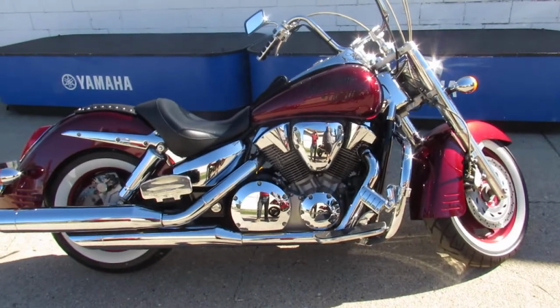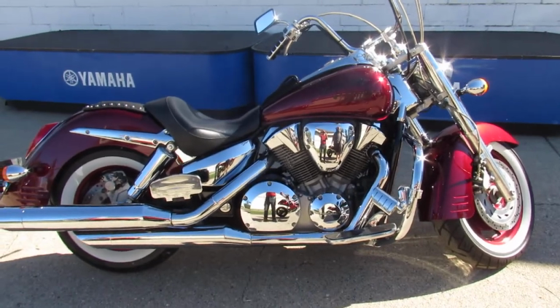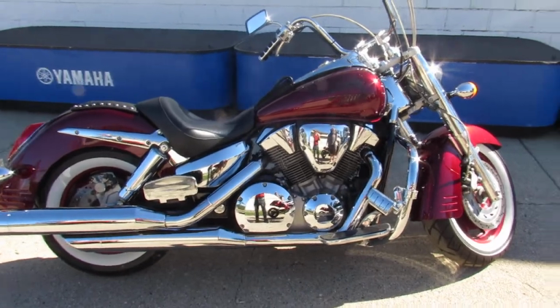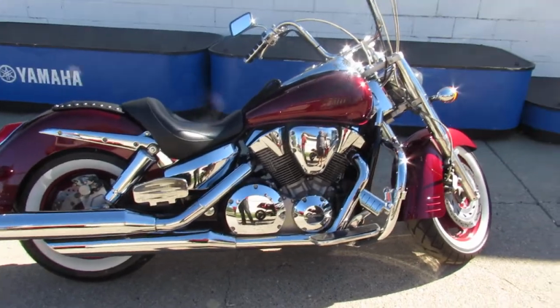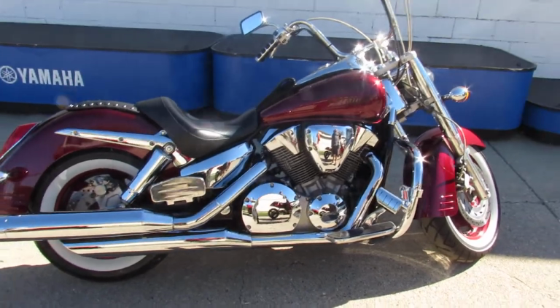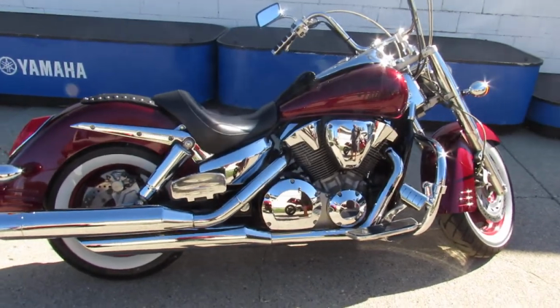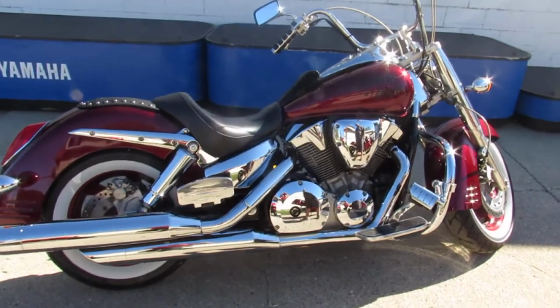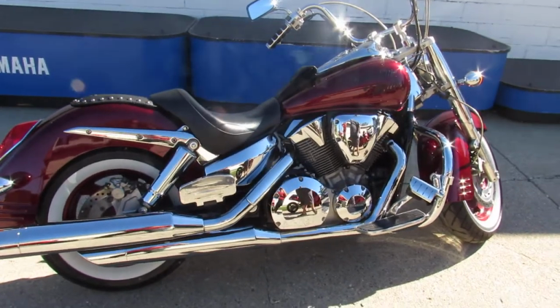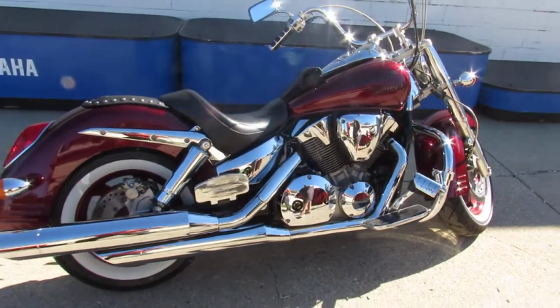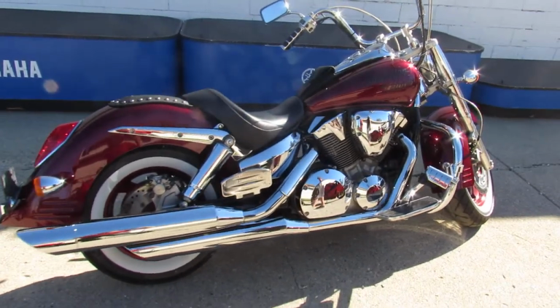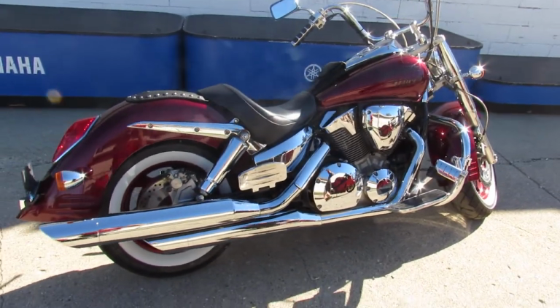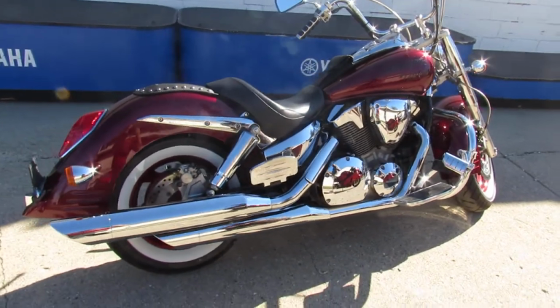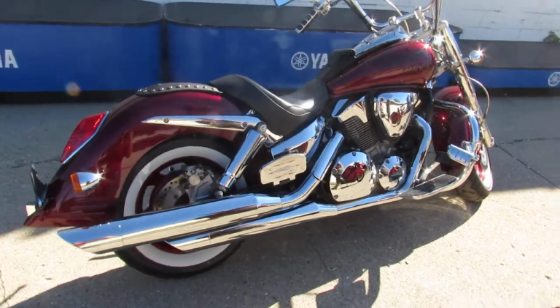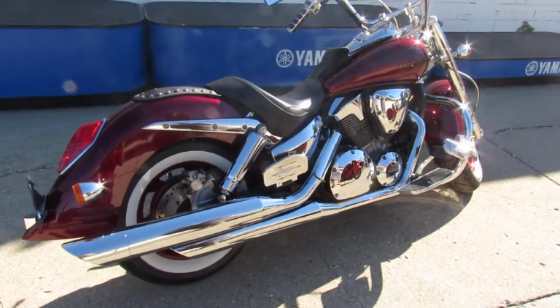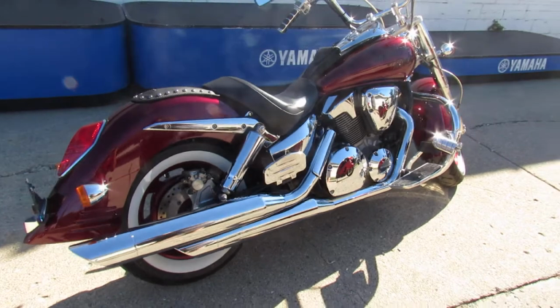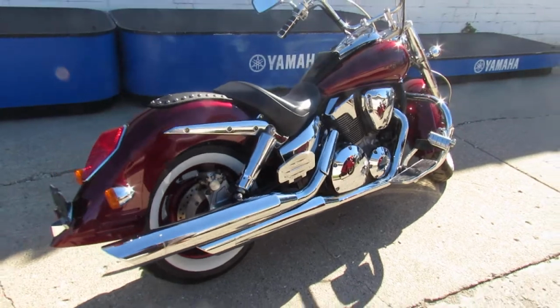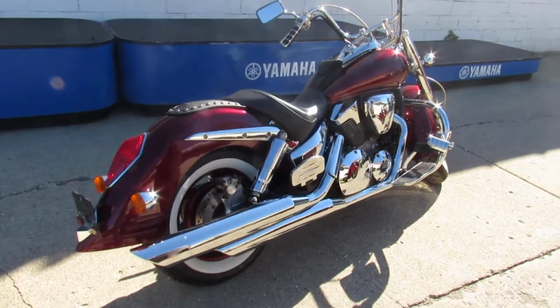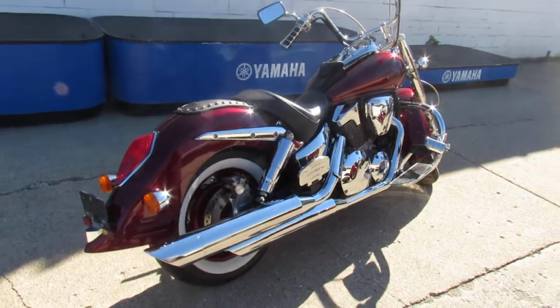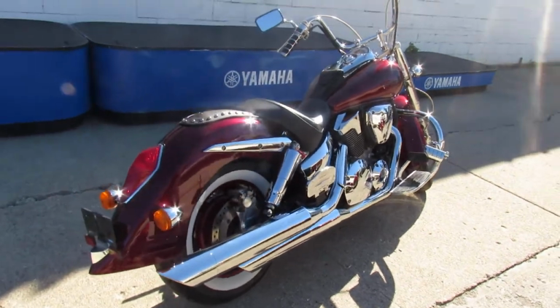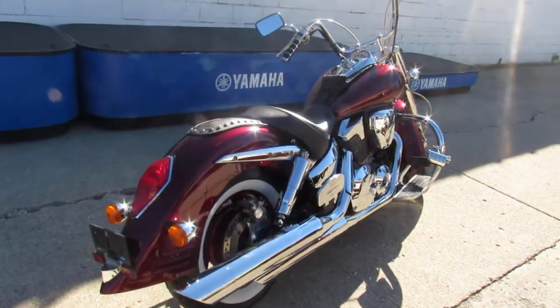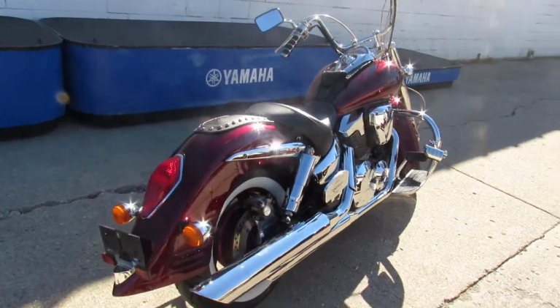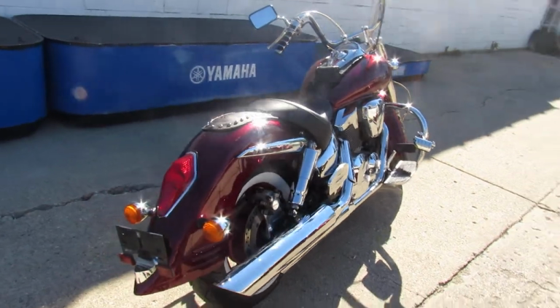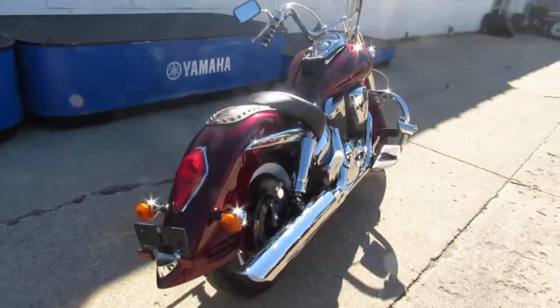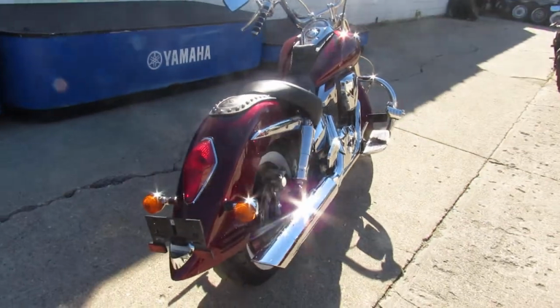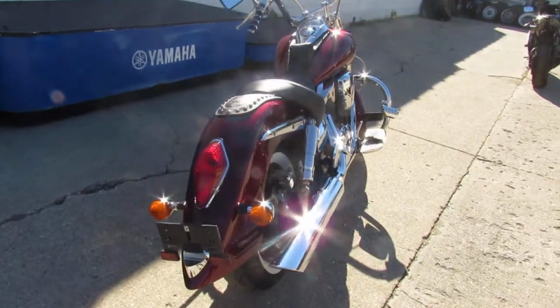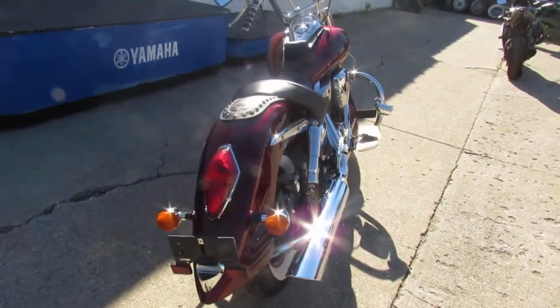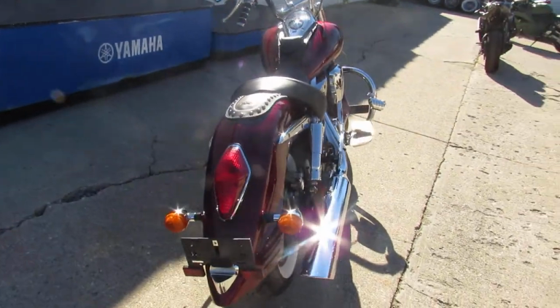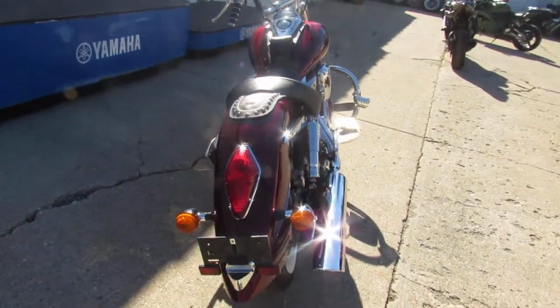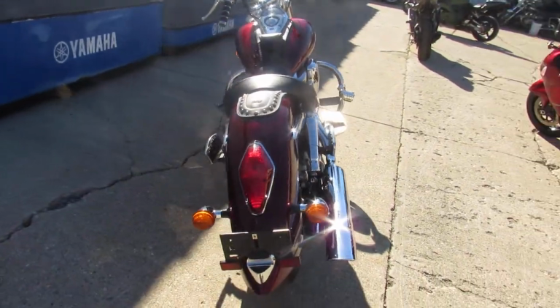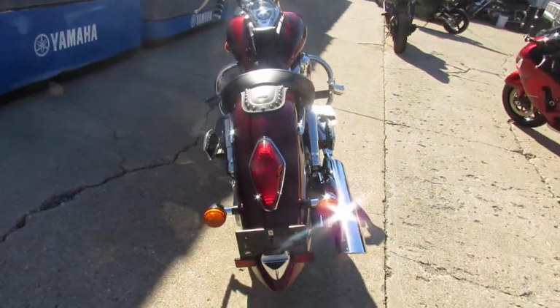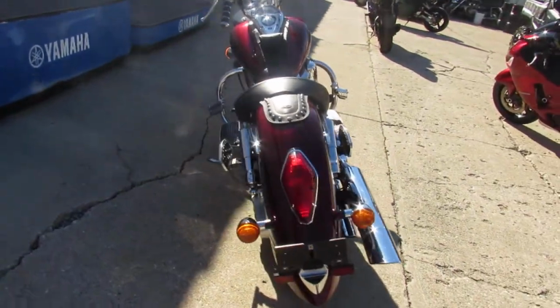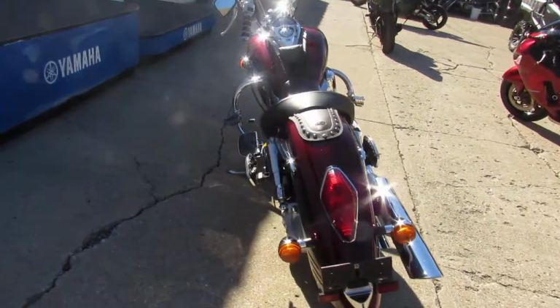Hey guys, ApprovalPowerSports.com here doing some videos on some bikes that just came off the truck. Check this one out — 2006 Honda VTX 1300 for sale.